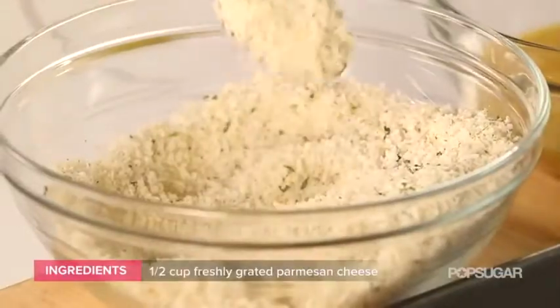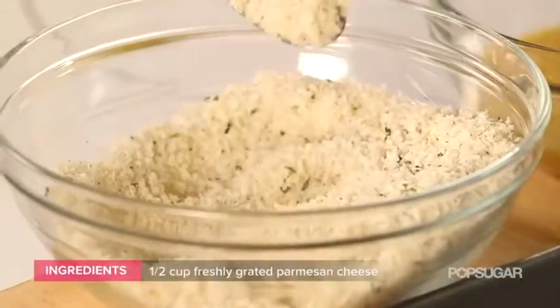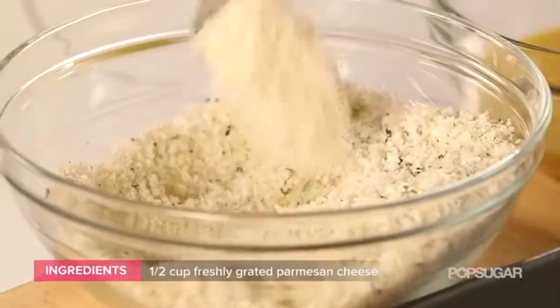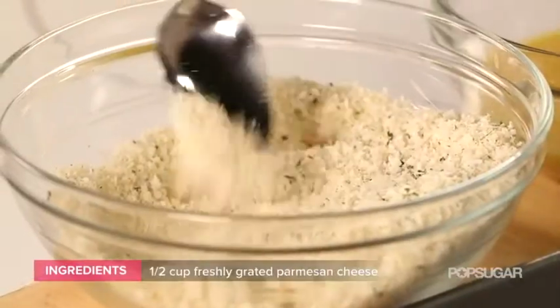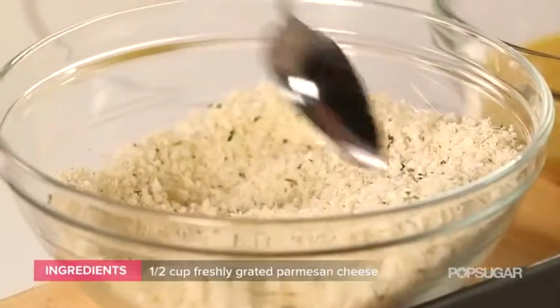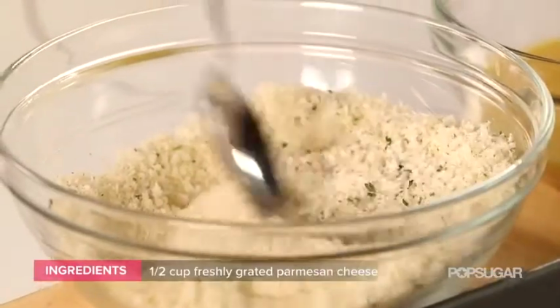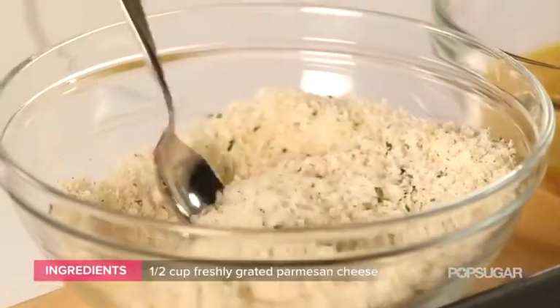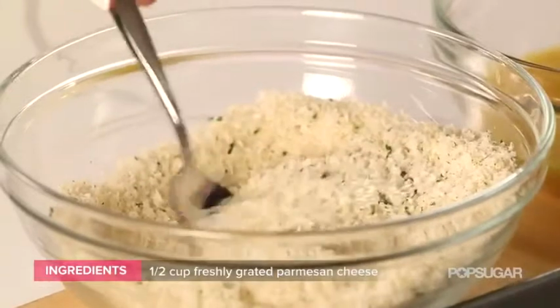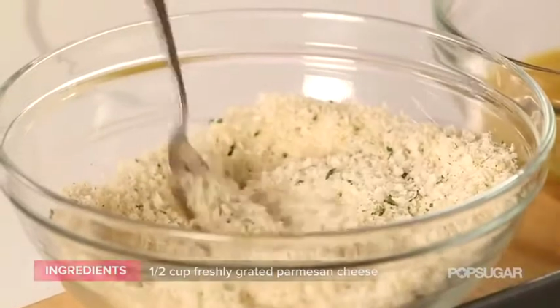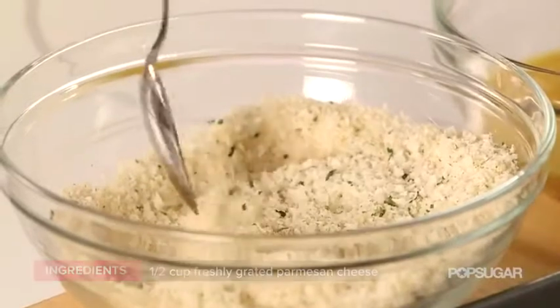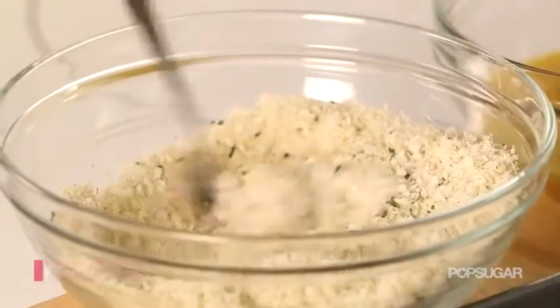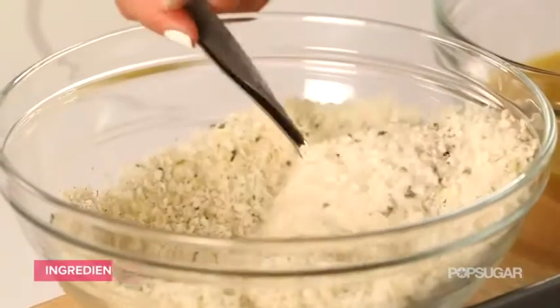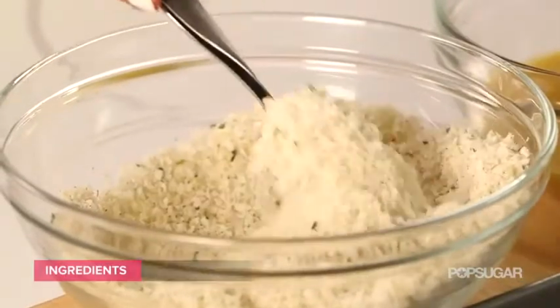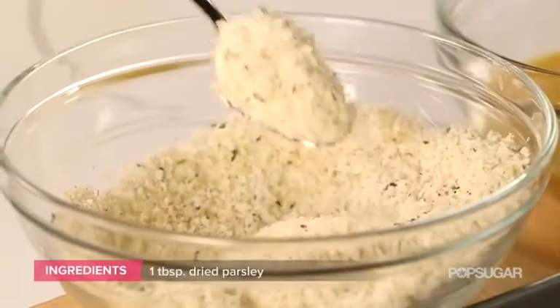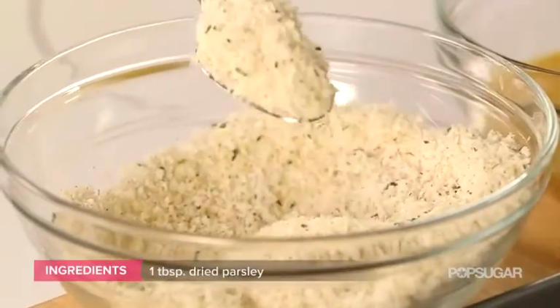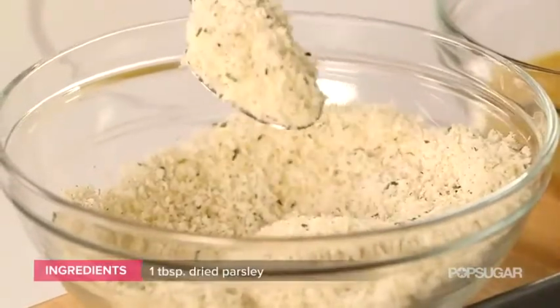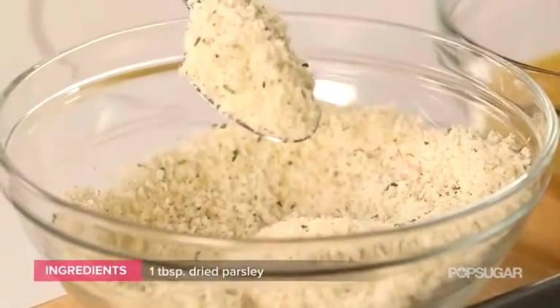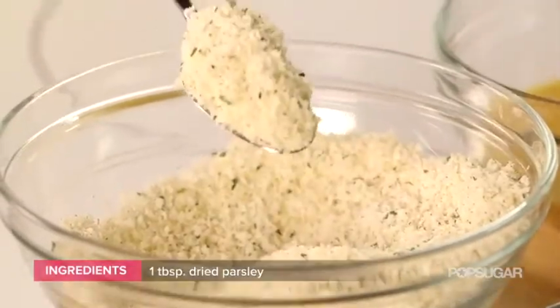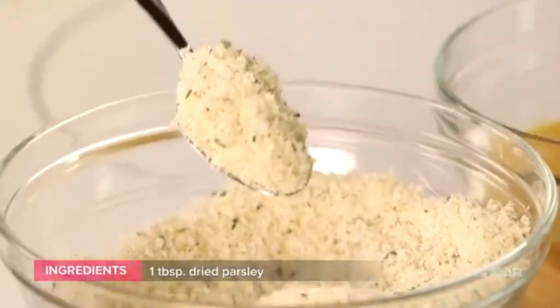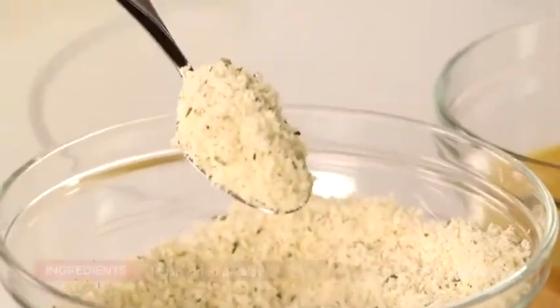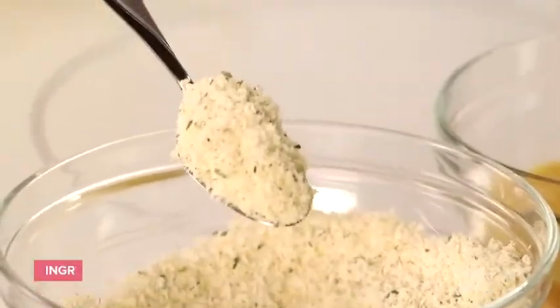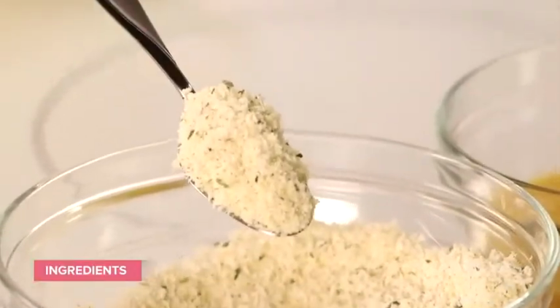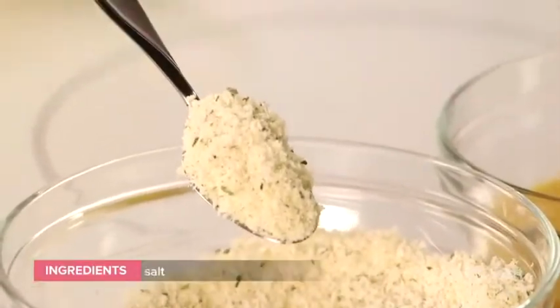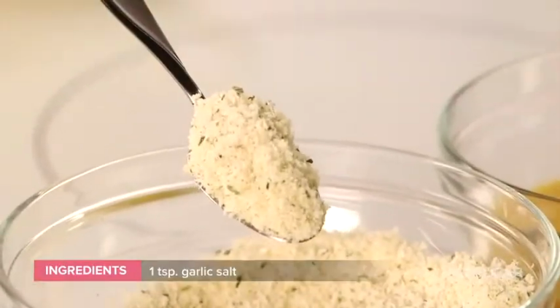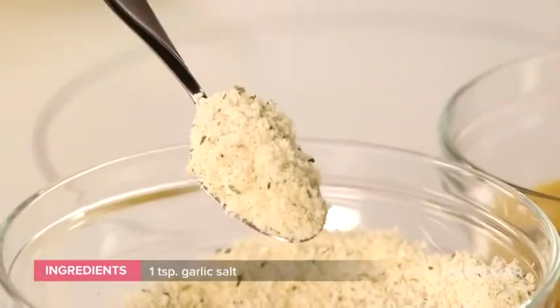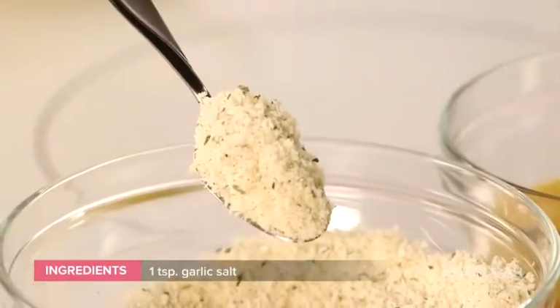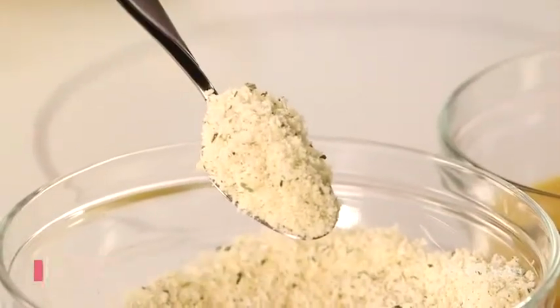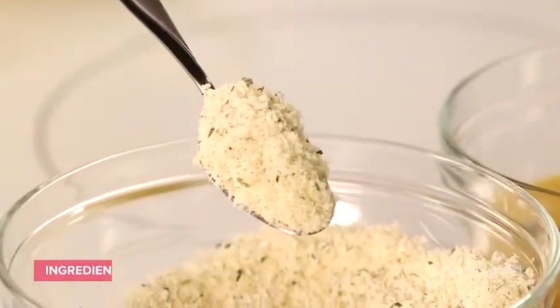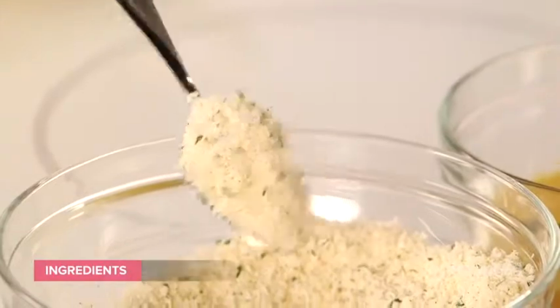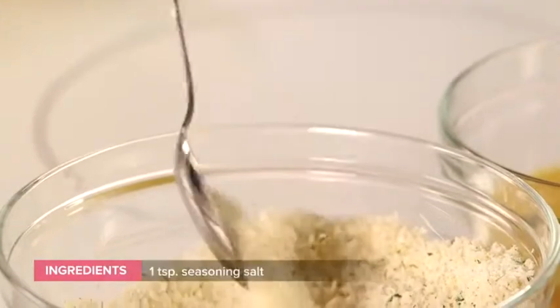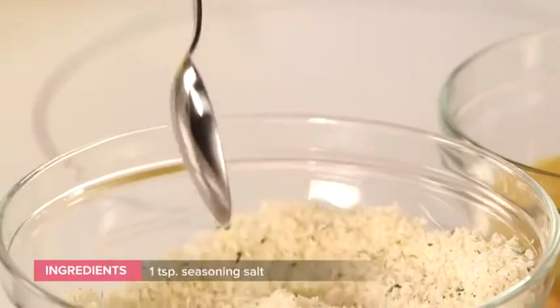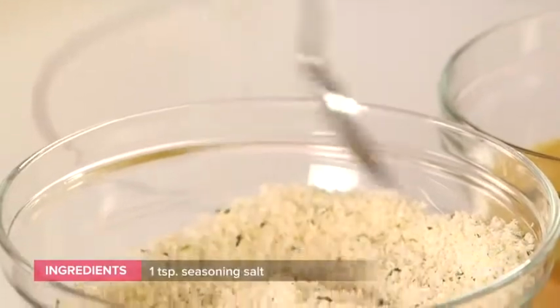I also put a half a cup of Parmesan cheese, one tablespoon of dried parsley, and a teaspoon each of garlic salt and seasoning salt.